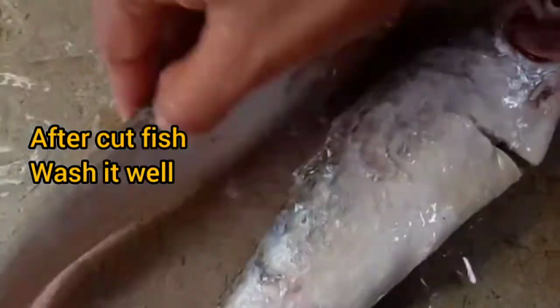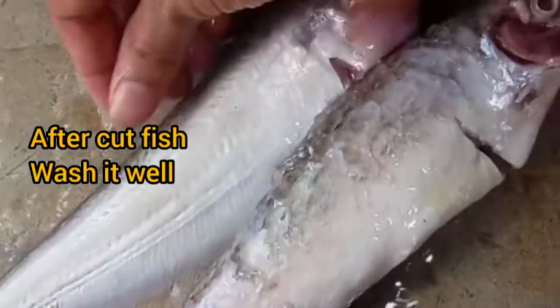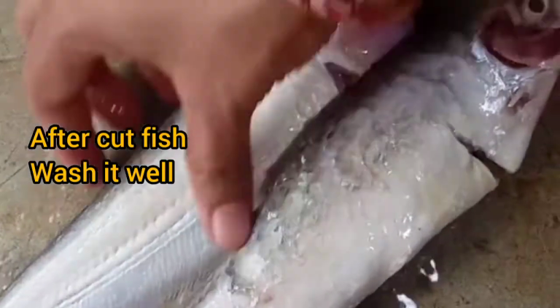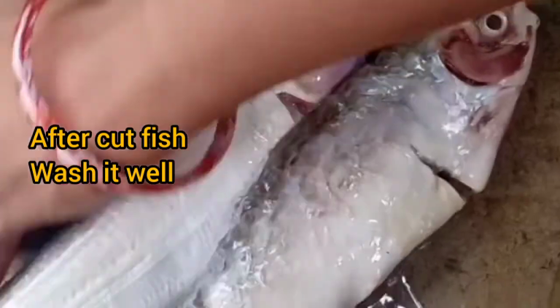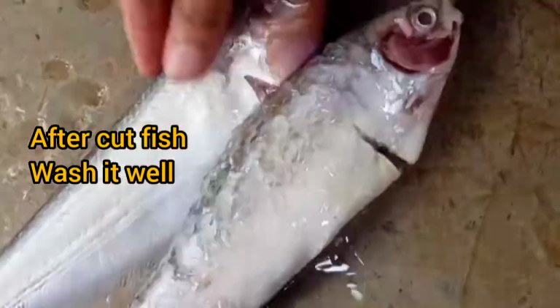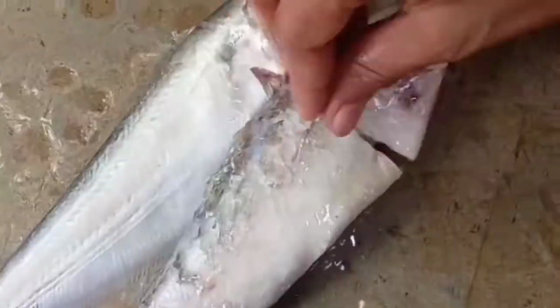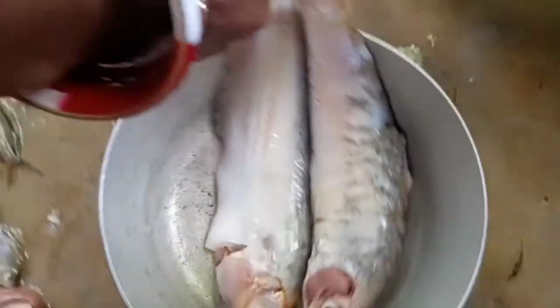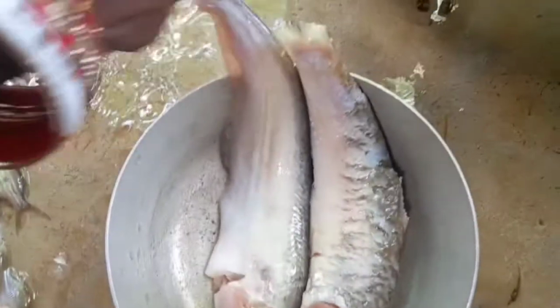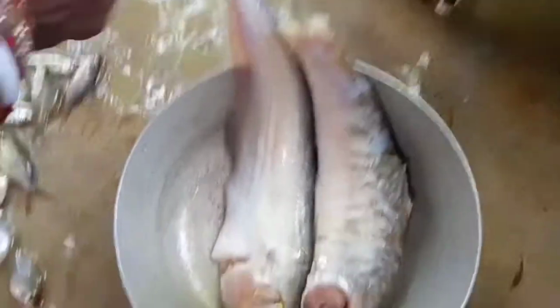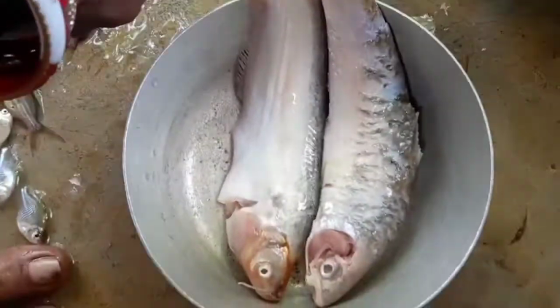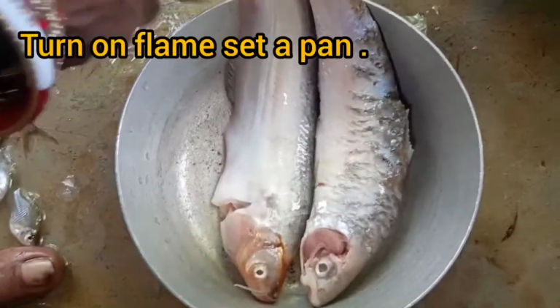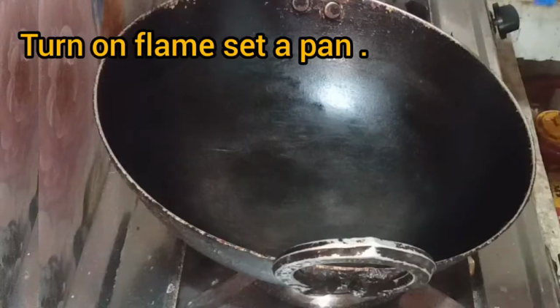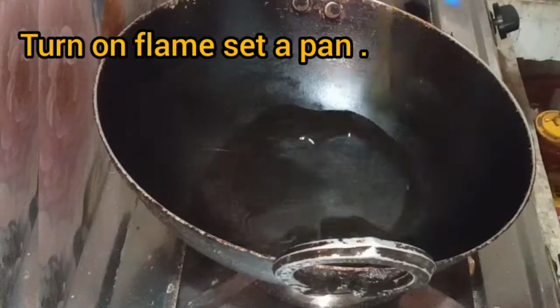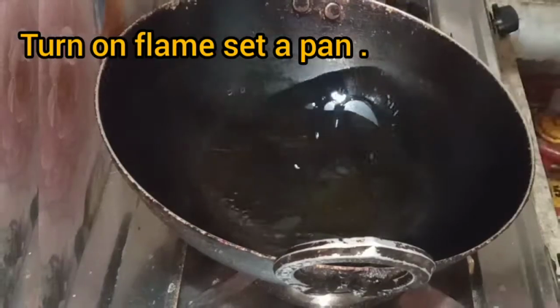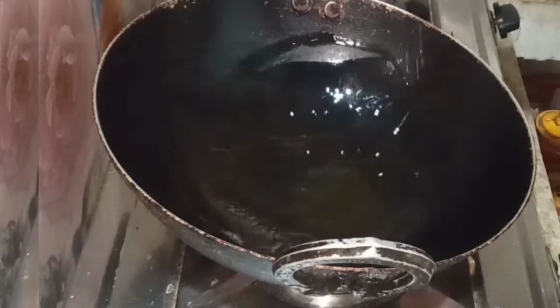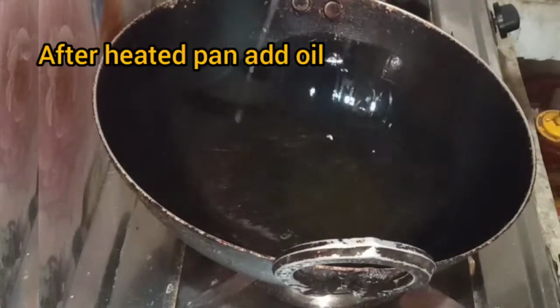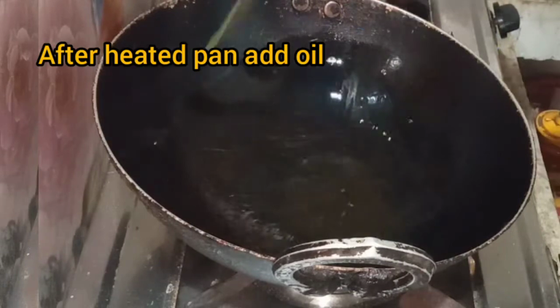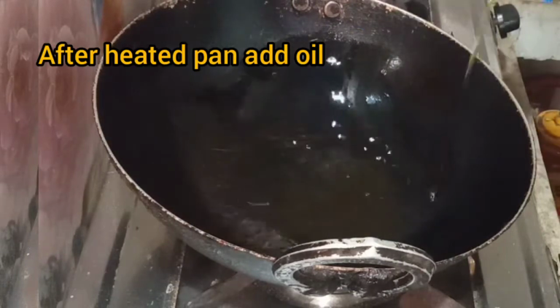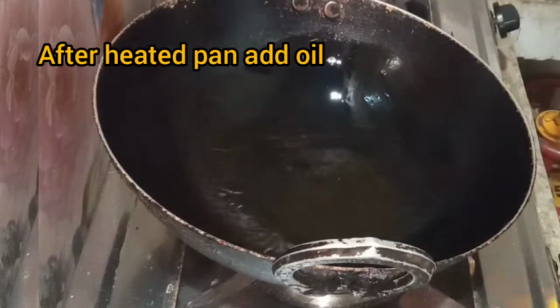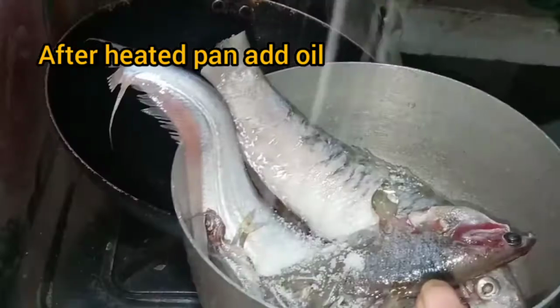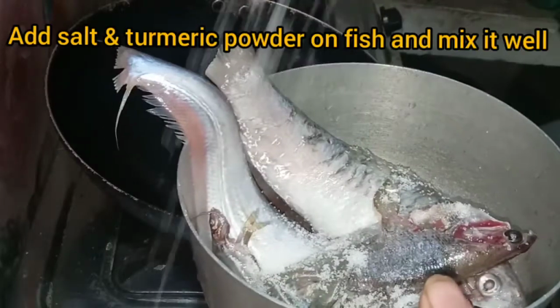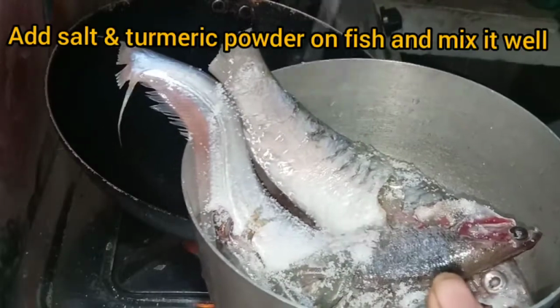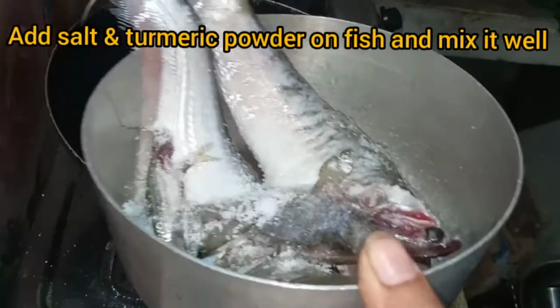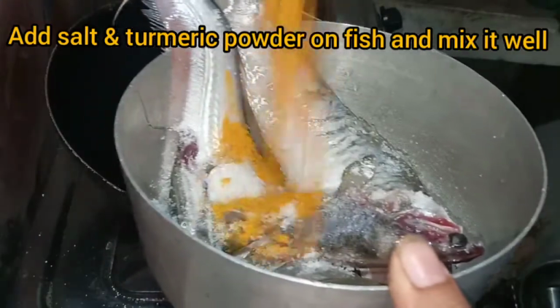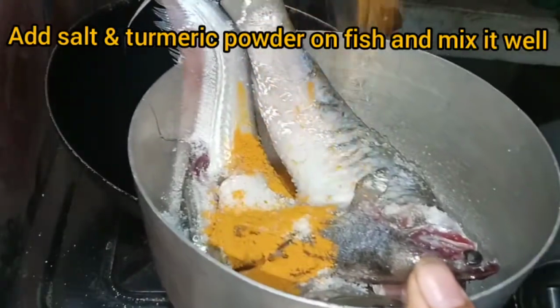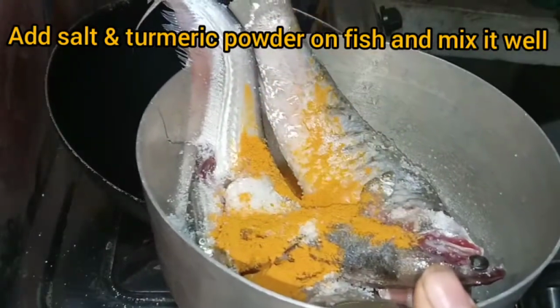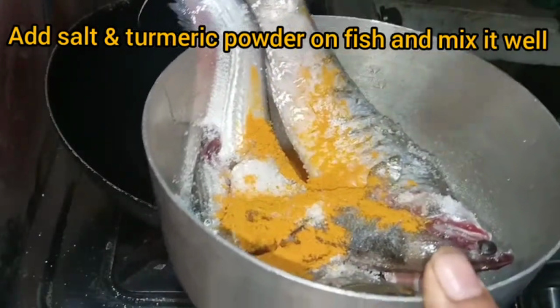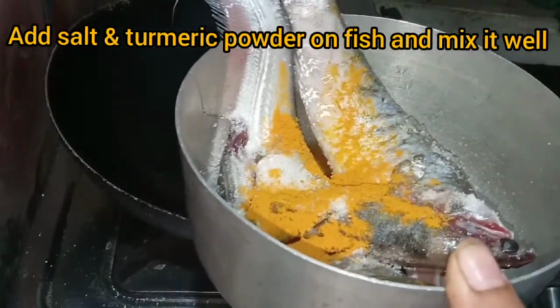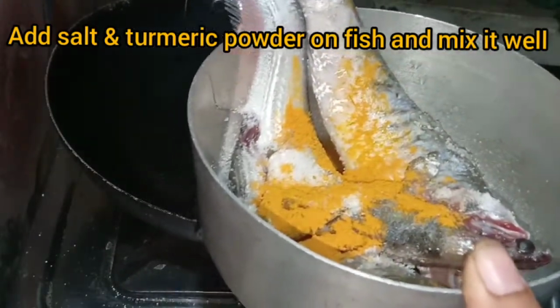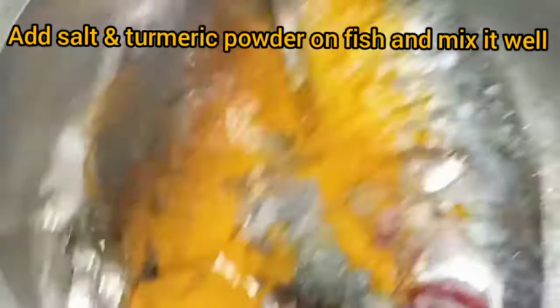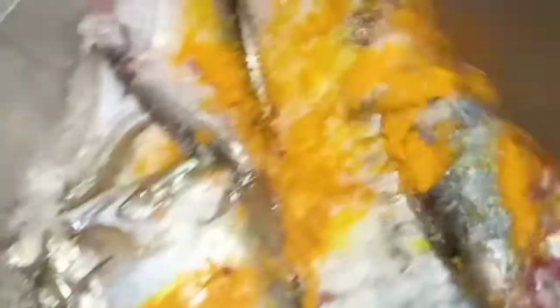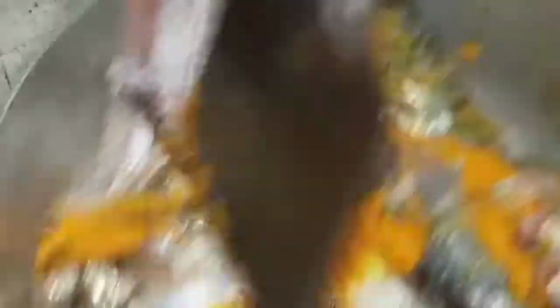Now wash the fish. Set a pan and add oil. After the oil is heated, add salt and turmeric powder and mix it well.